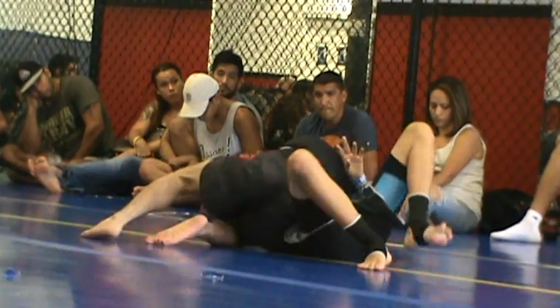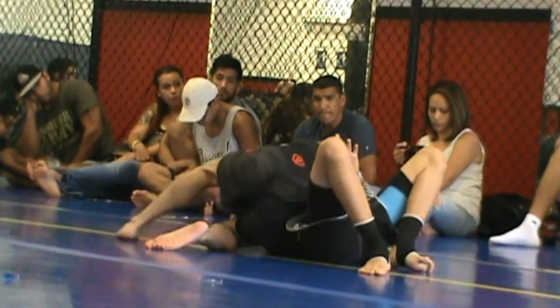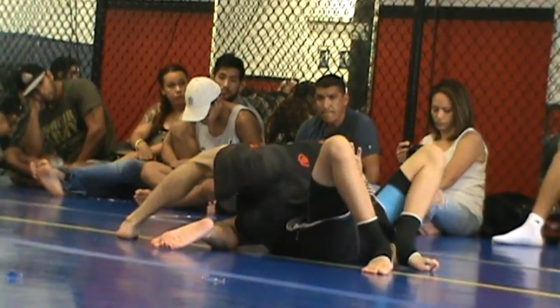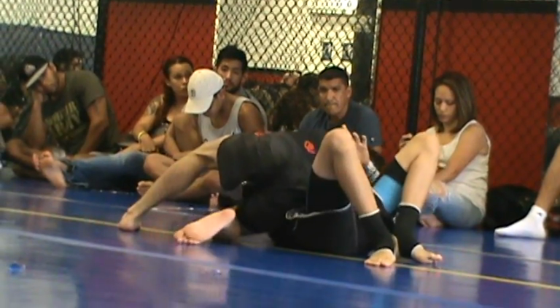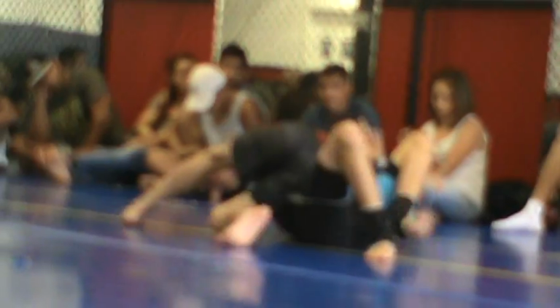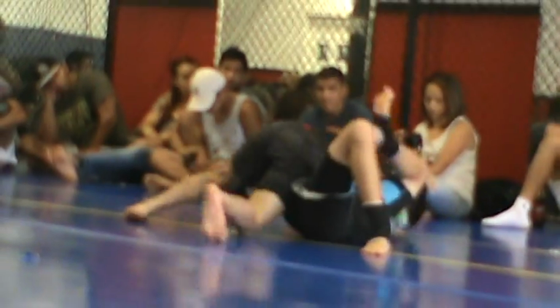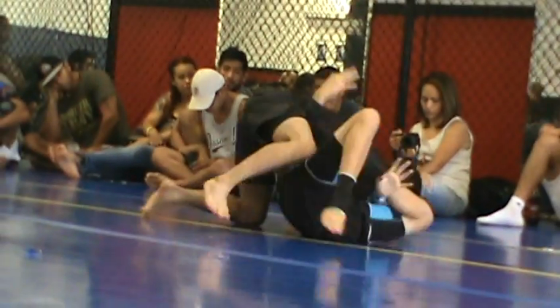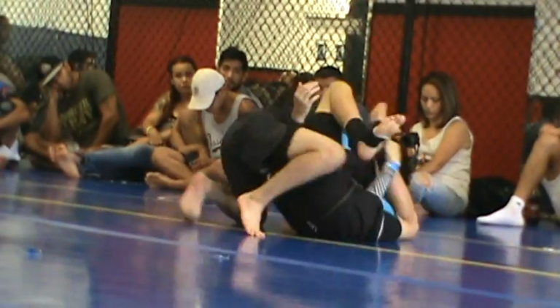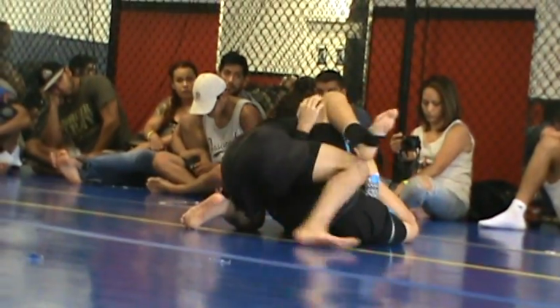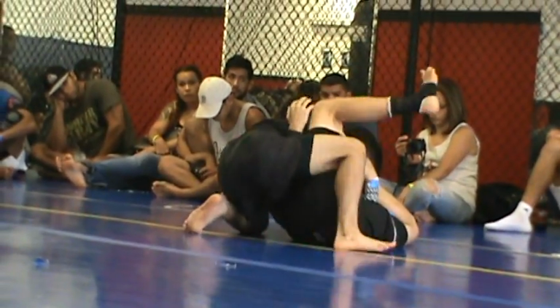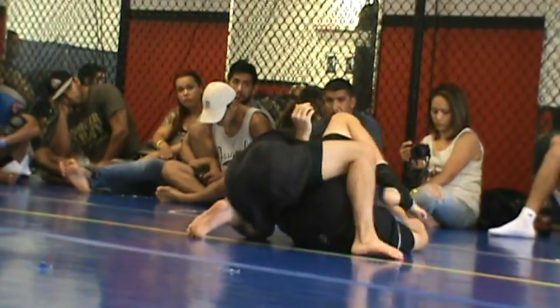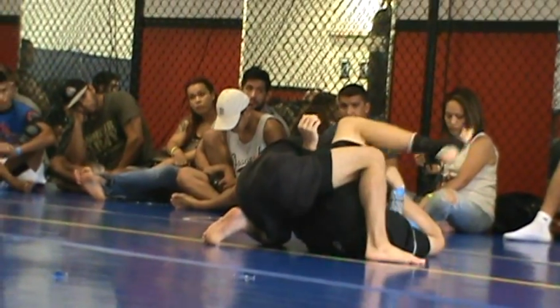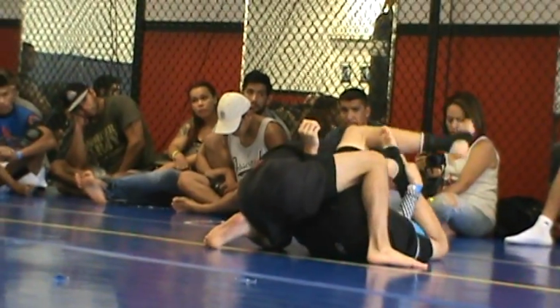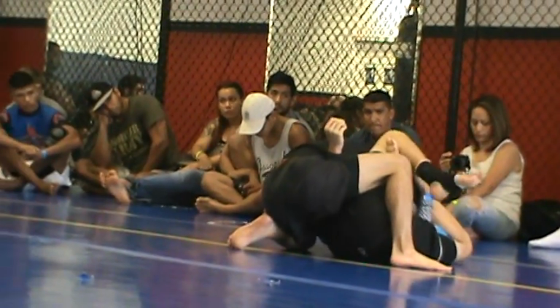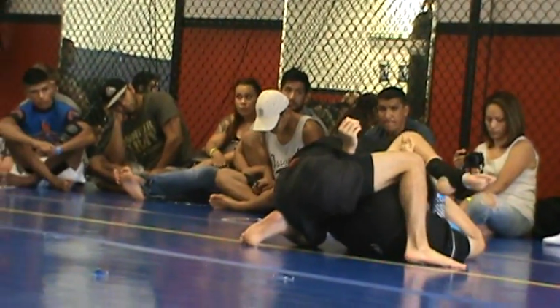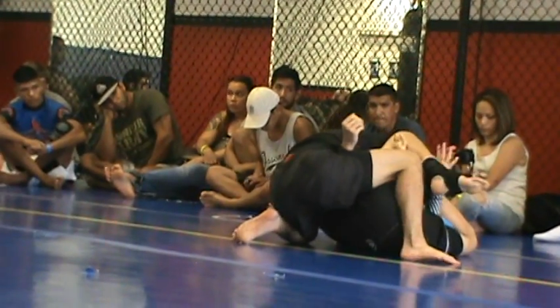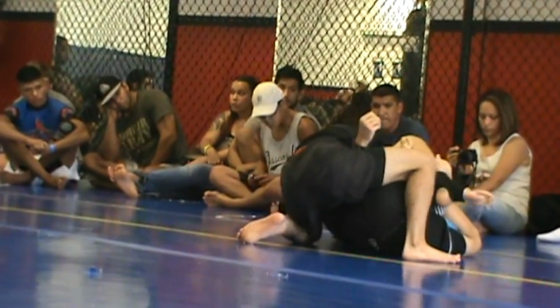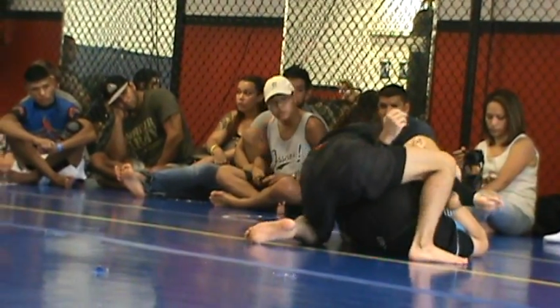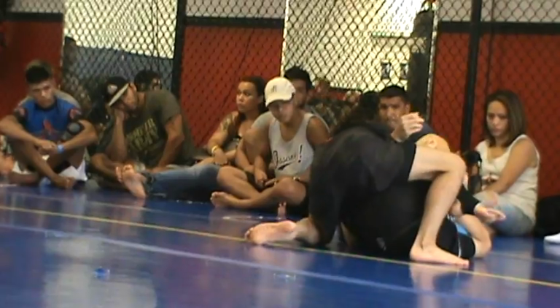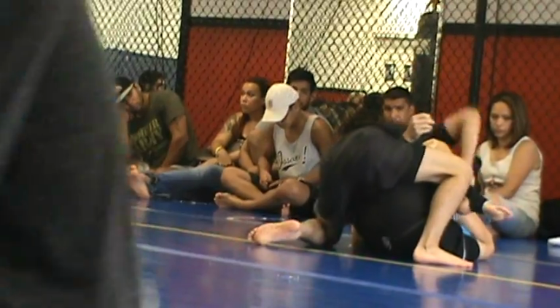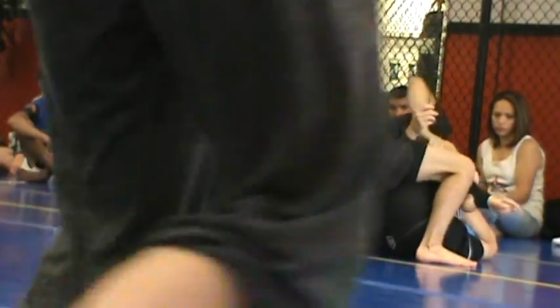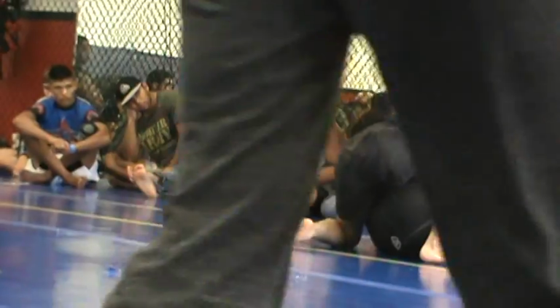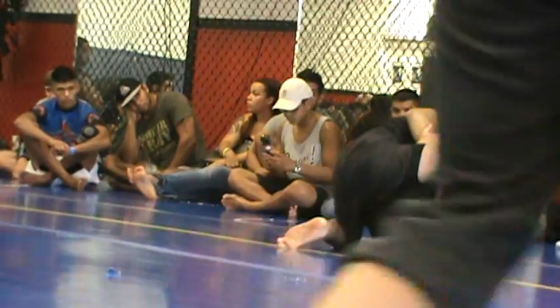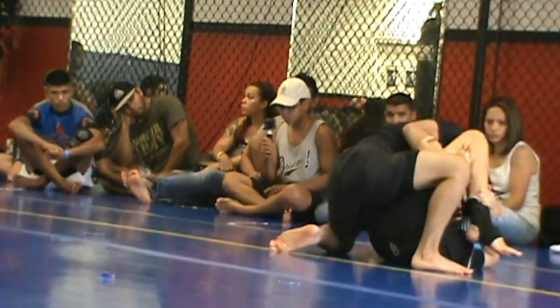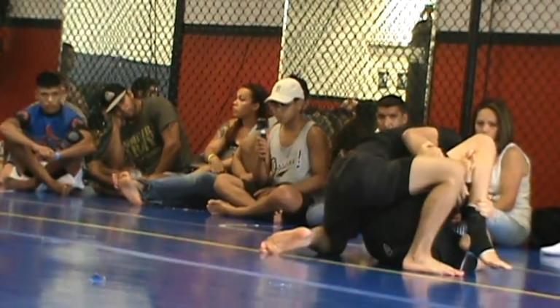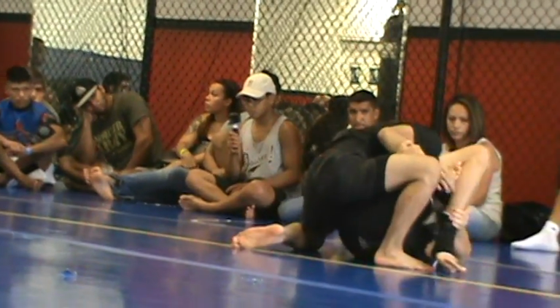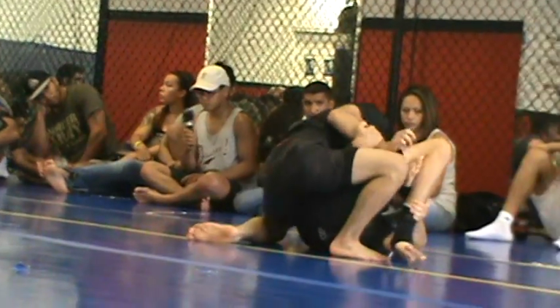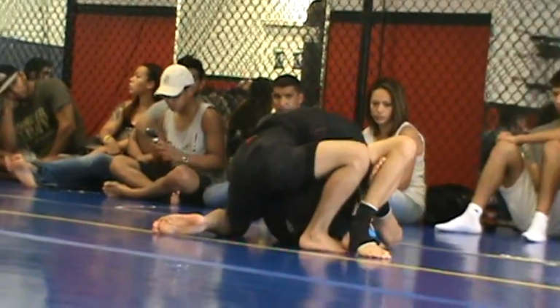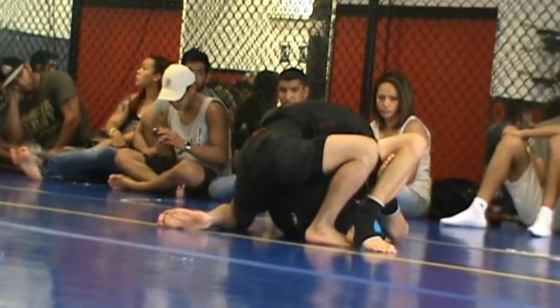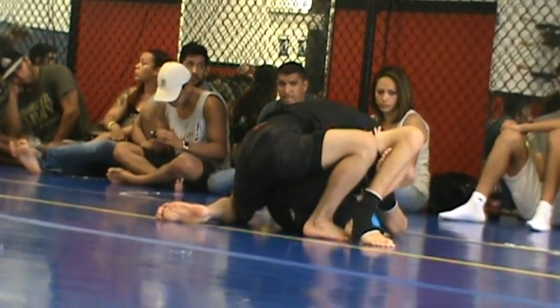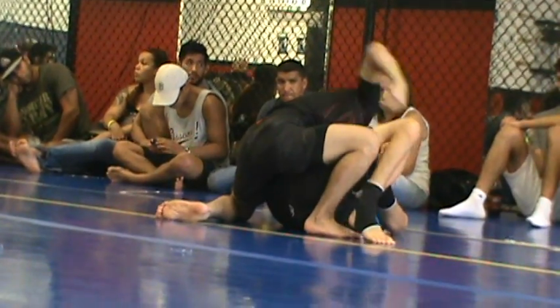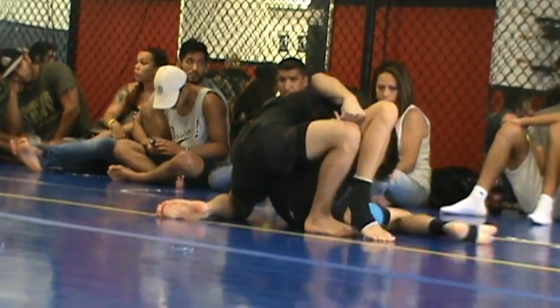Very good. Settle. Got that top side arm.